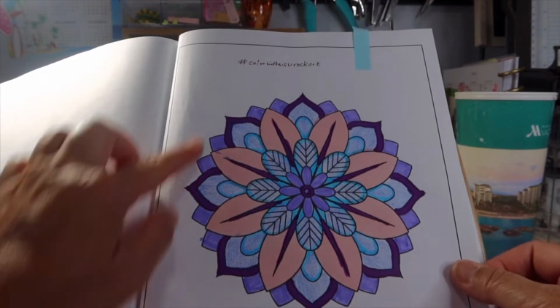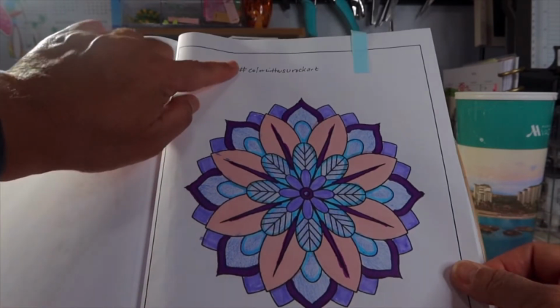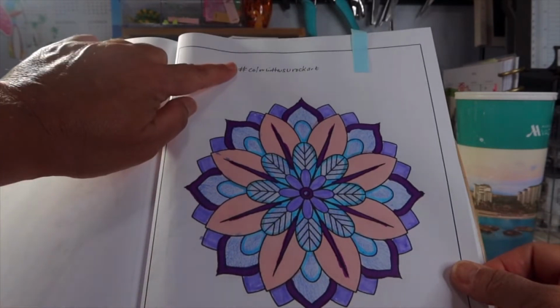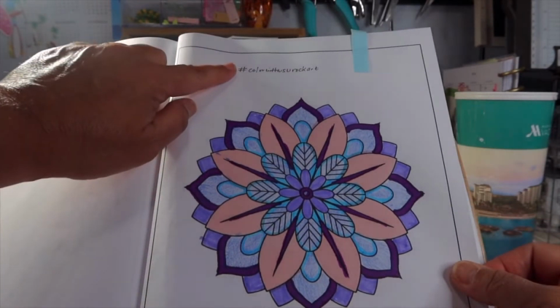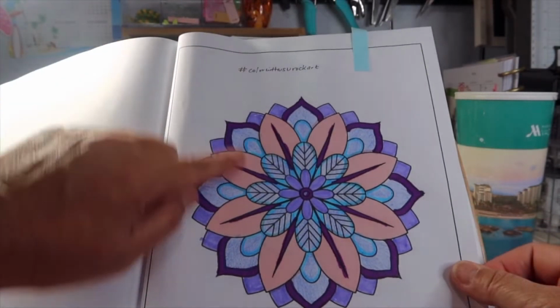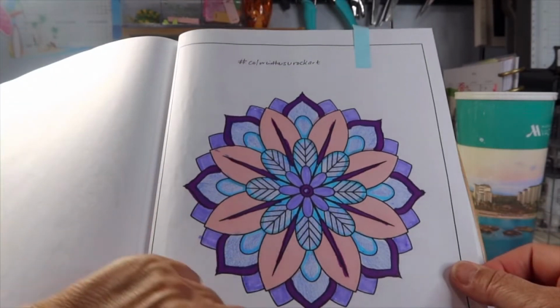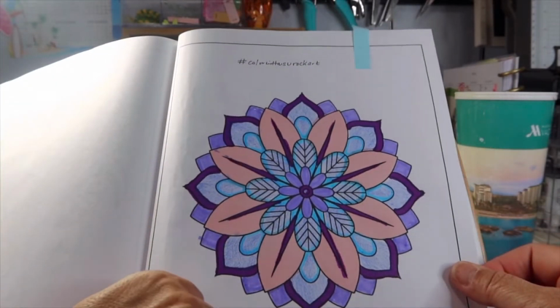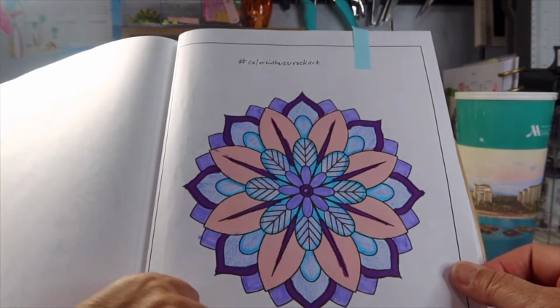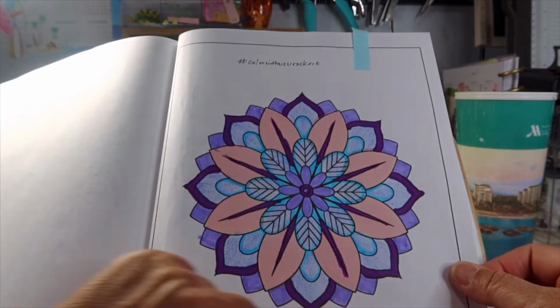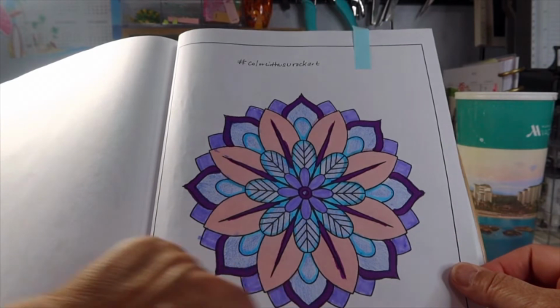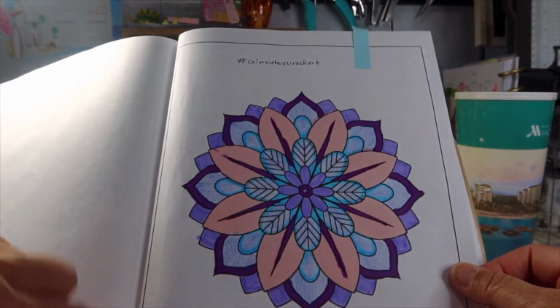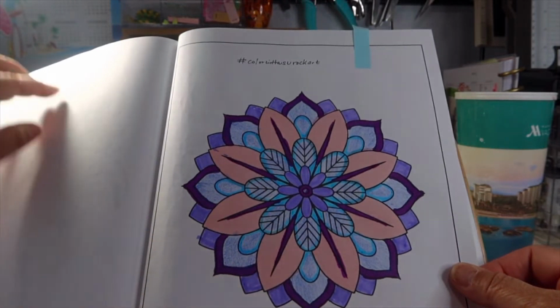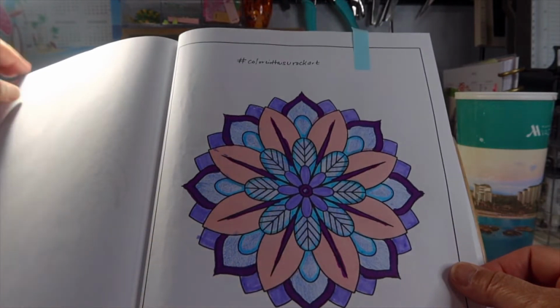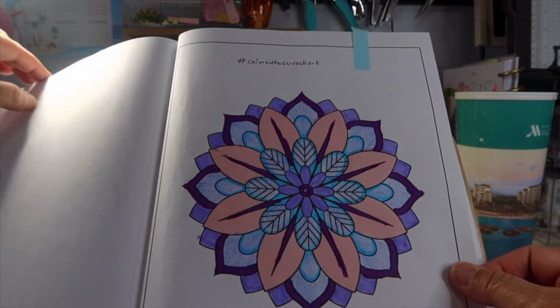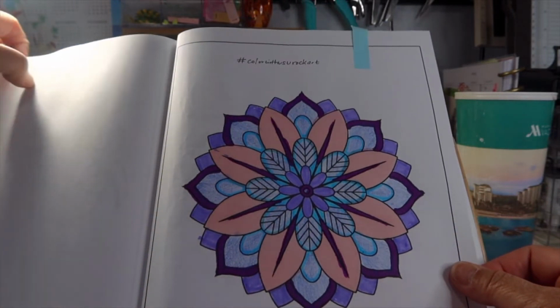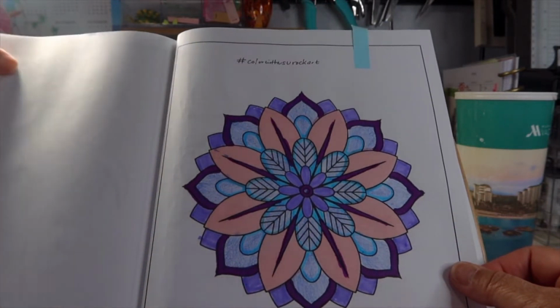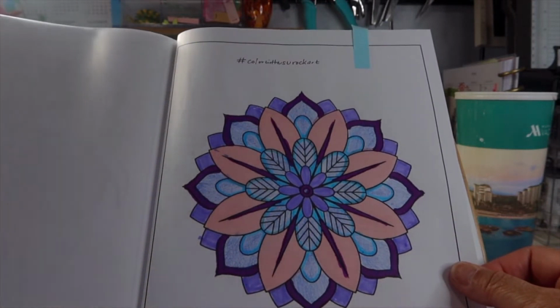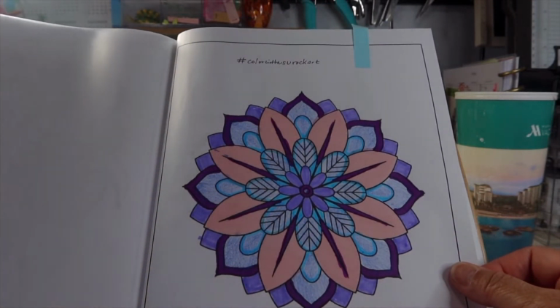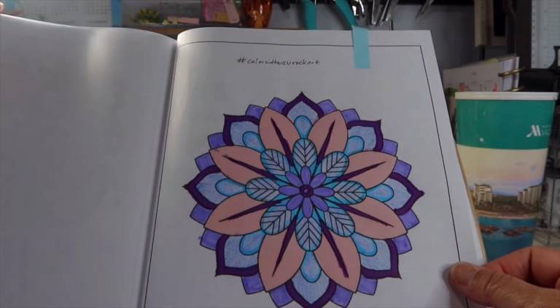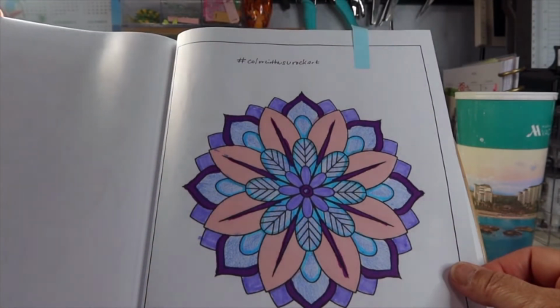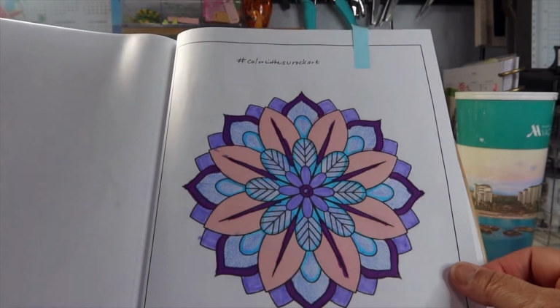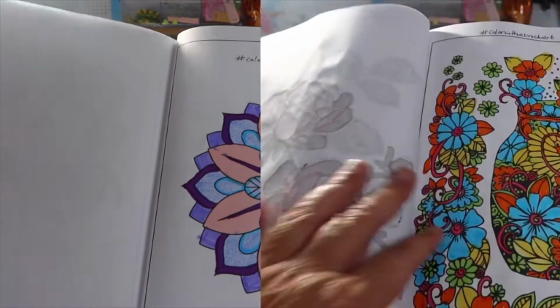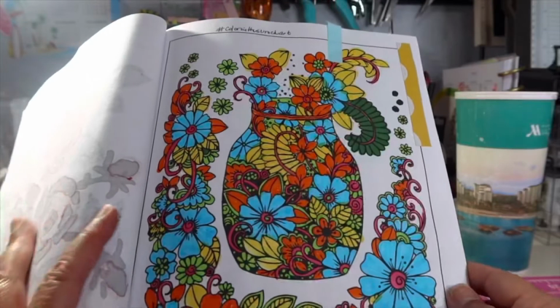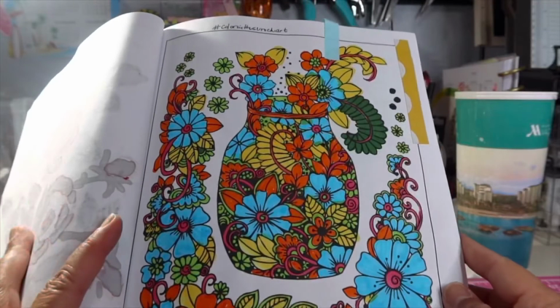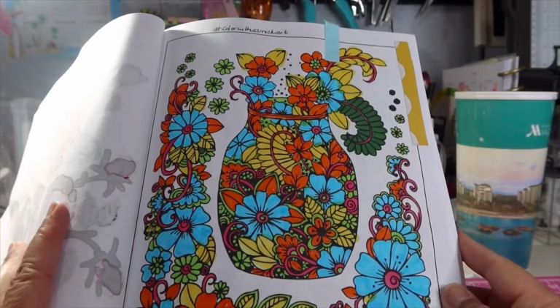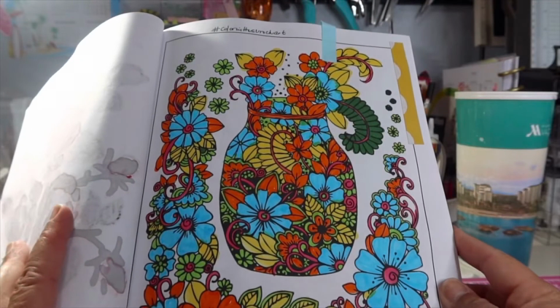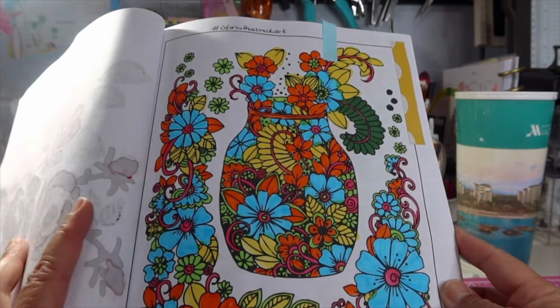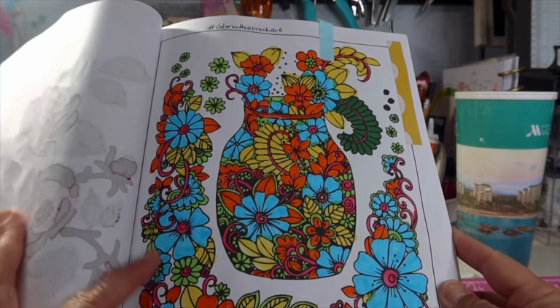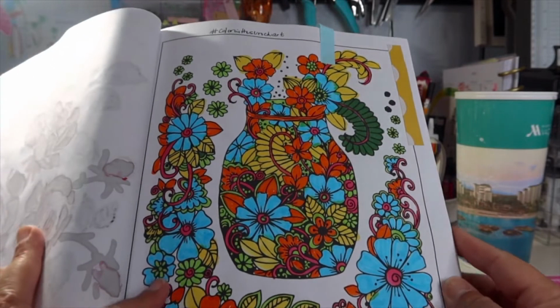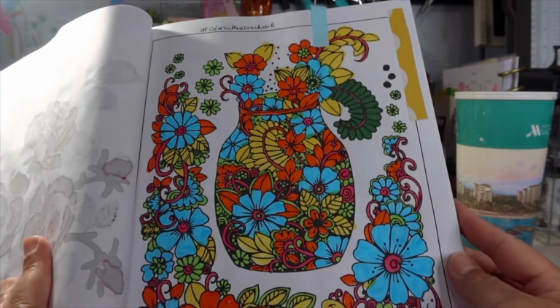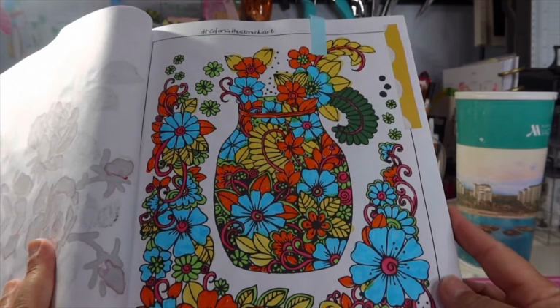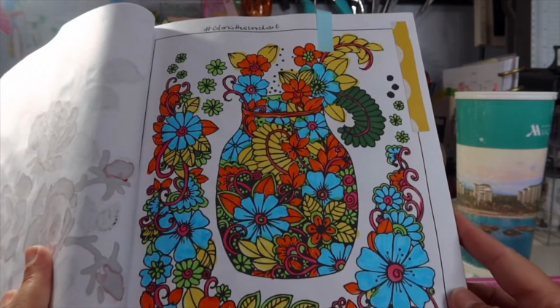So Color With Us You Rock Art is at the top, the date at the bottom, and of course a piece of paper because I love paper. Here's the second picture that I colored.